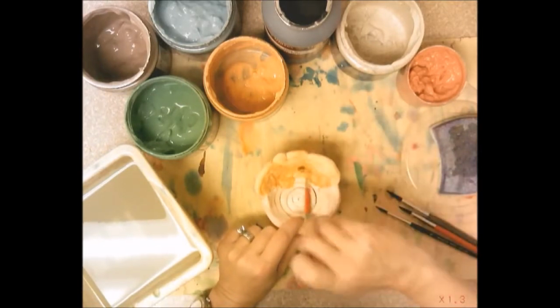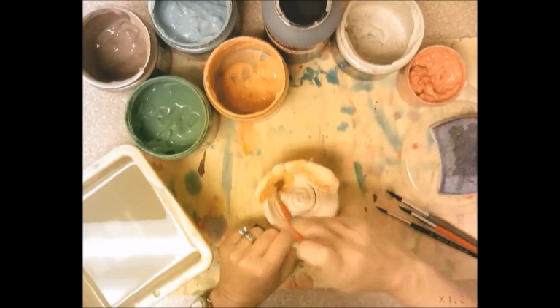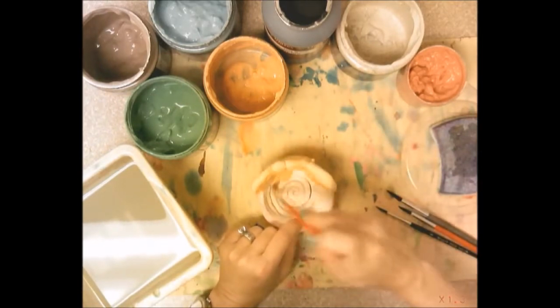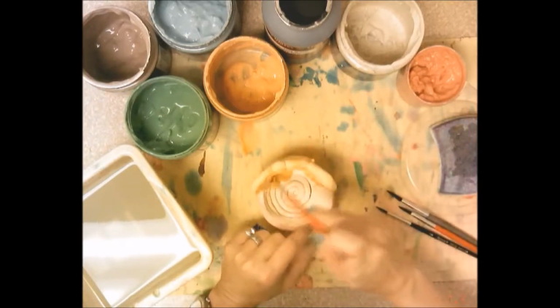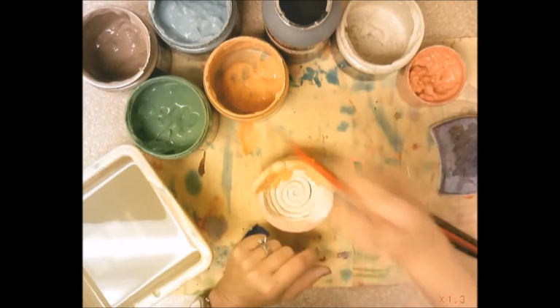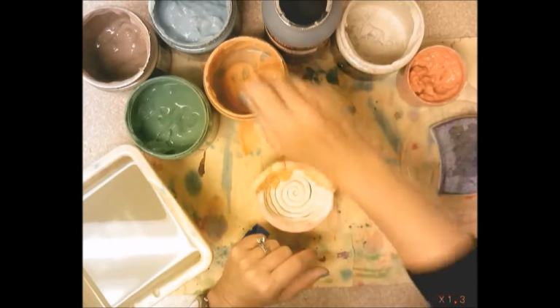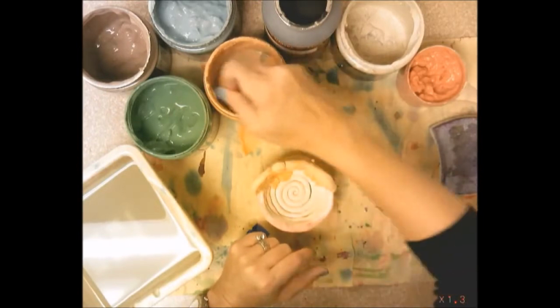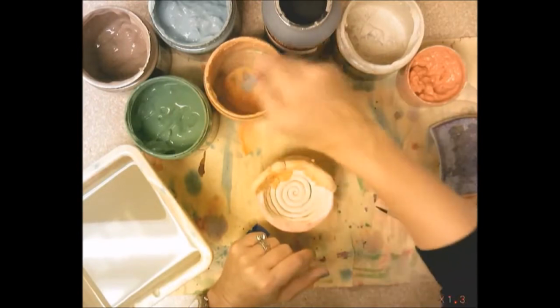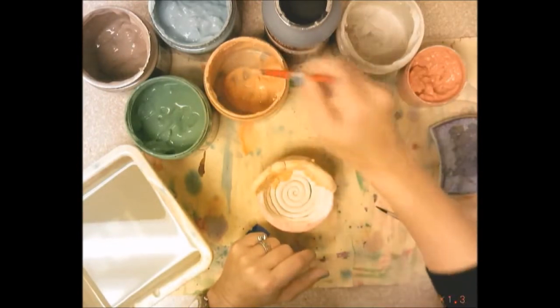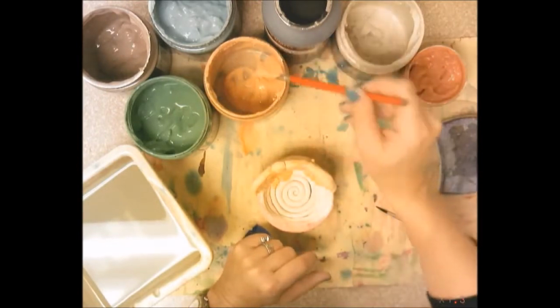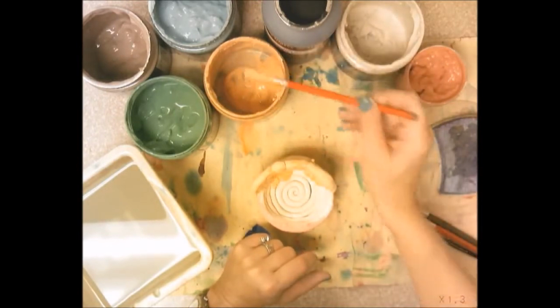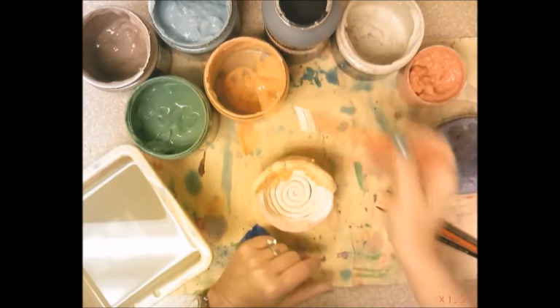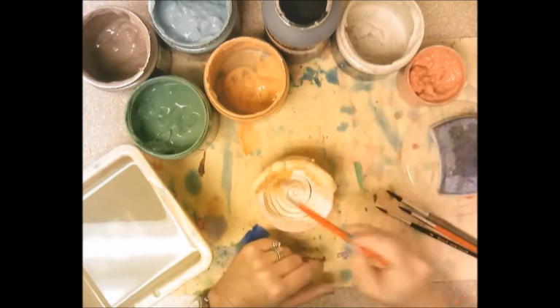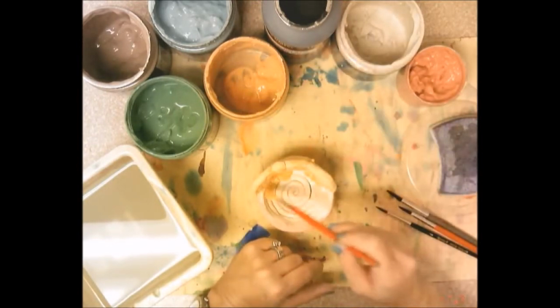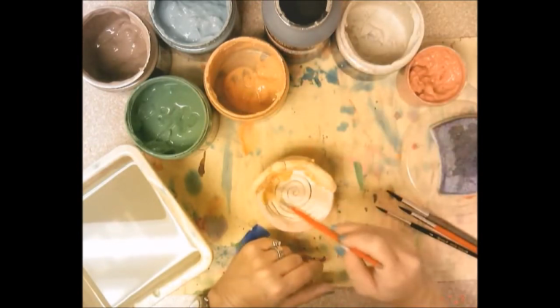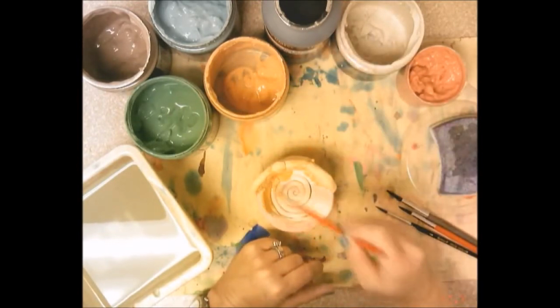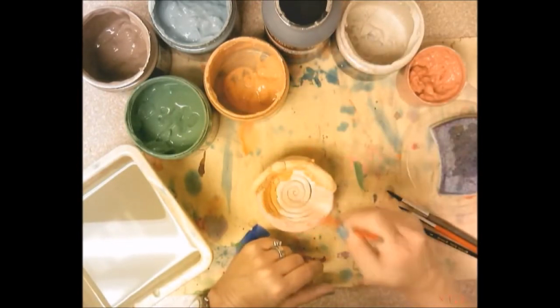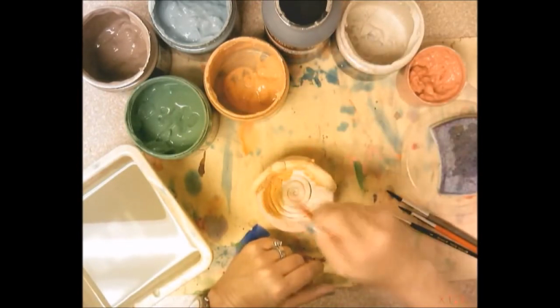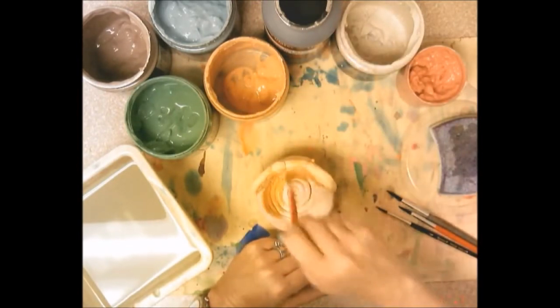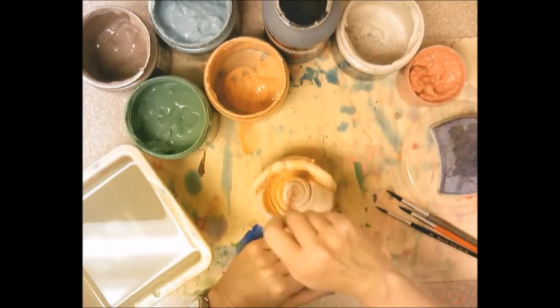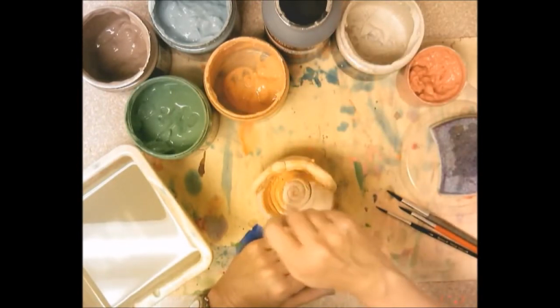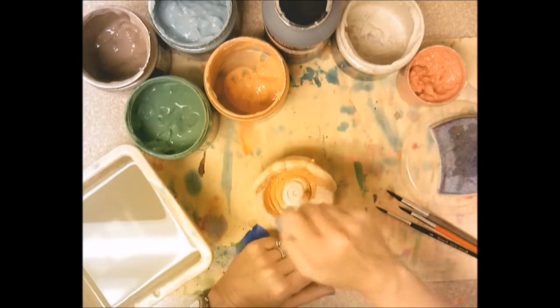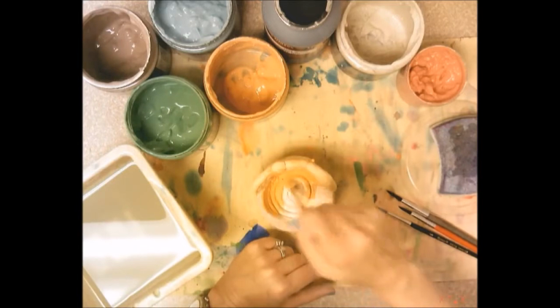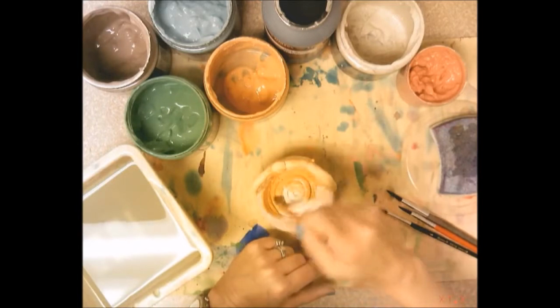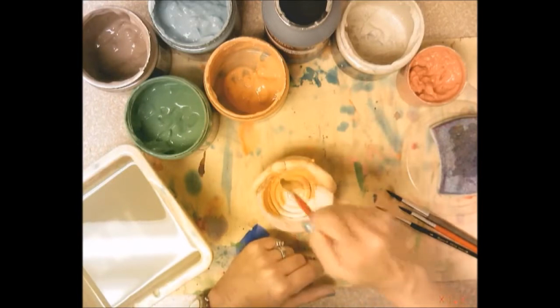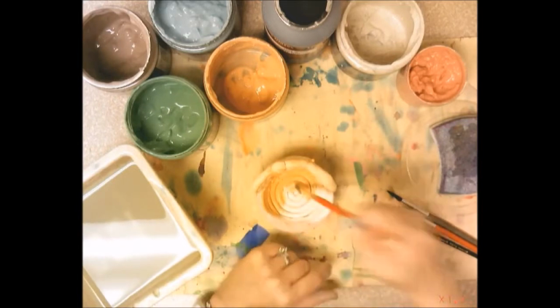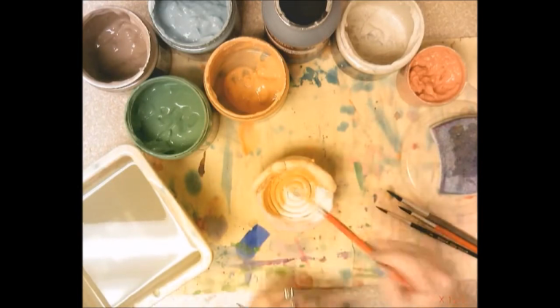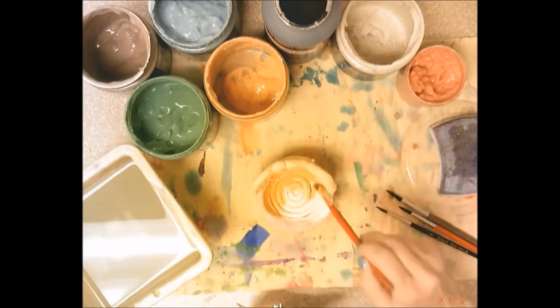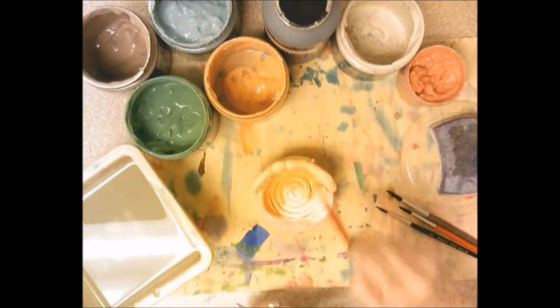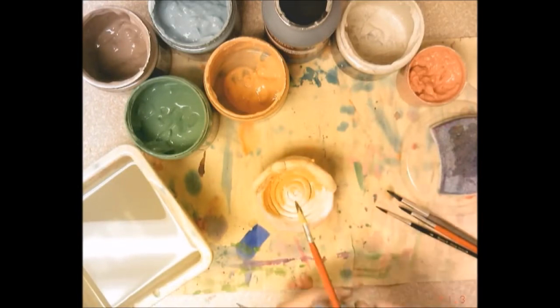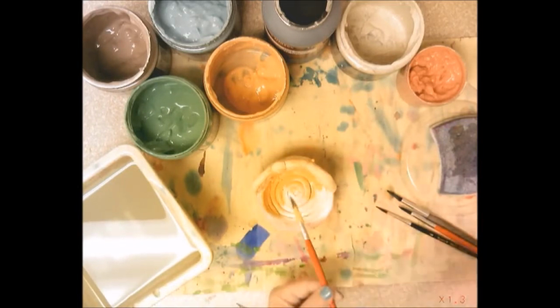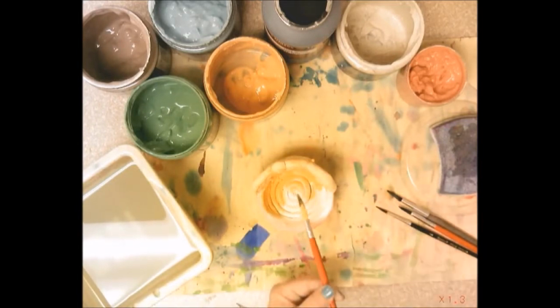When you're finished, give me your pot back. I will refire it and get it back to you so you can take it home and show it off to your family. Good job third grade, way to go.